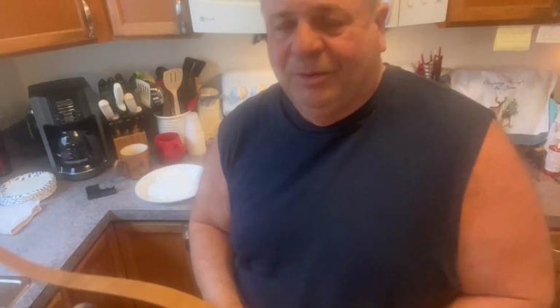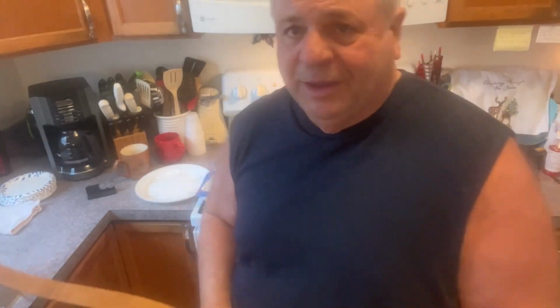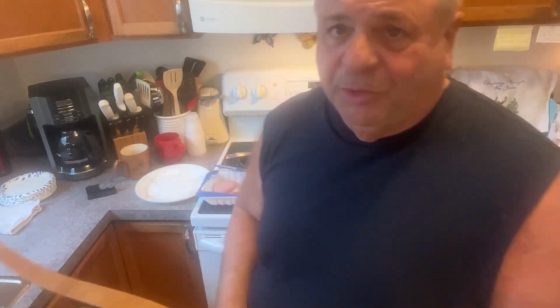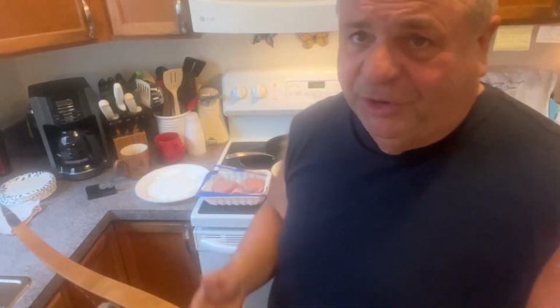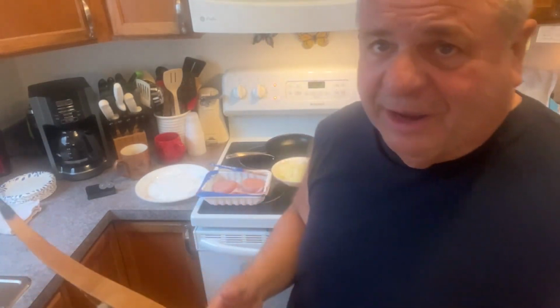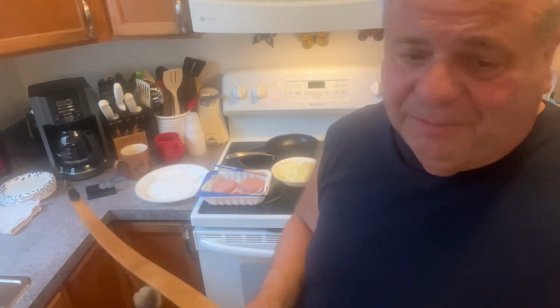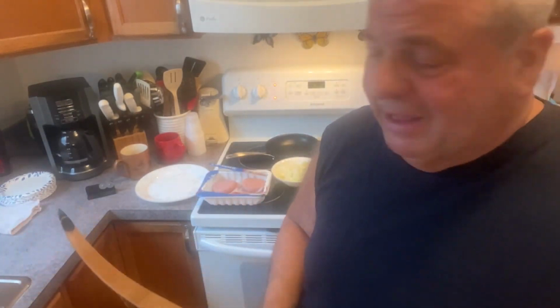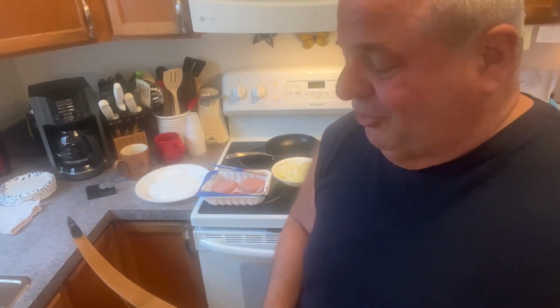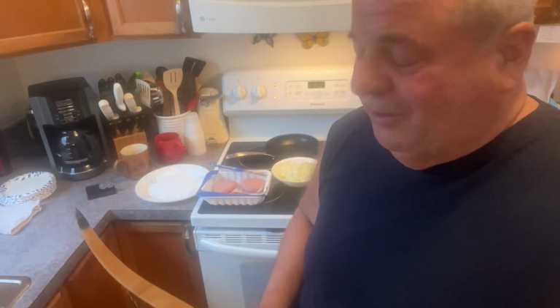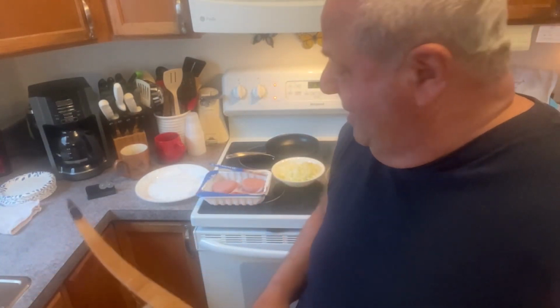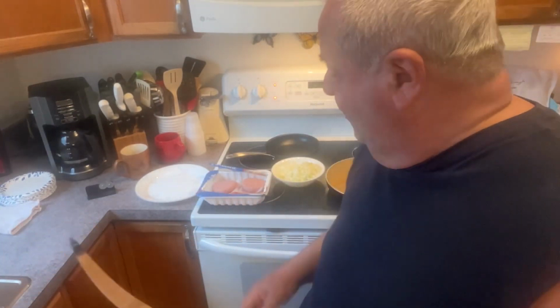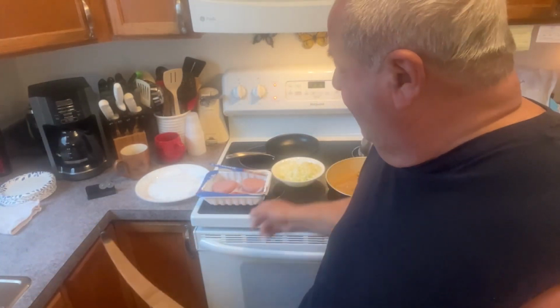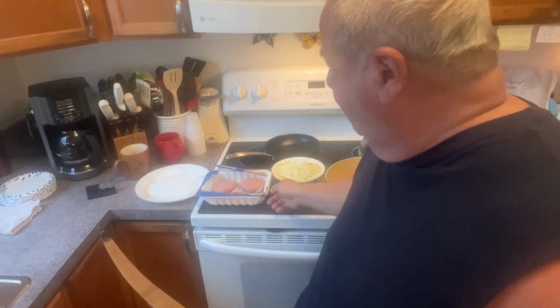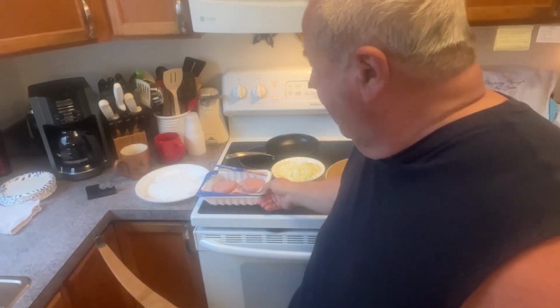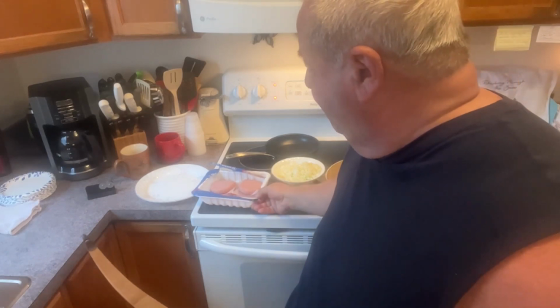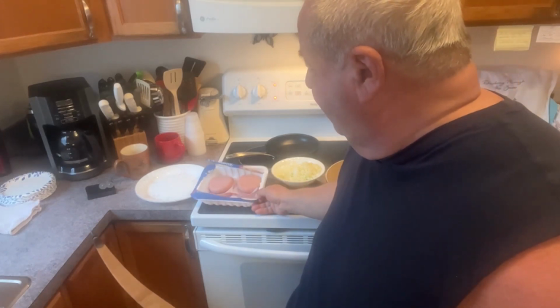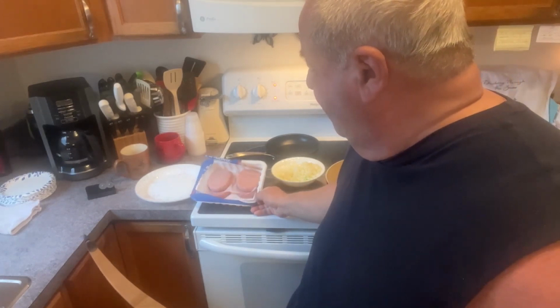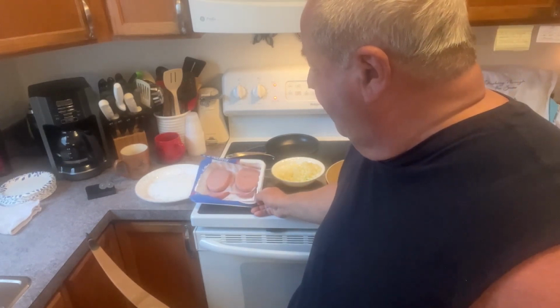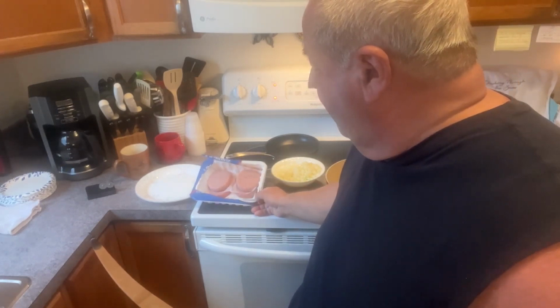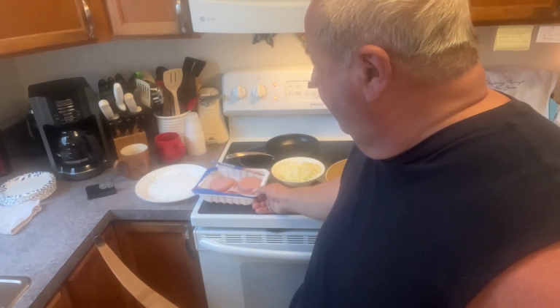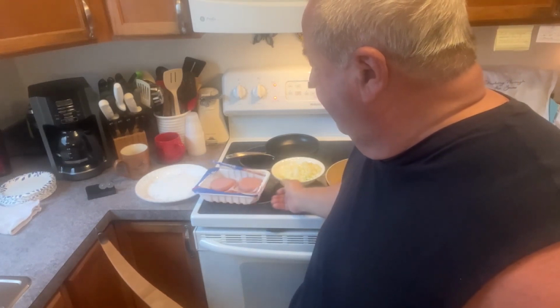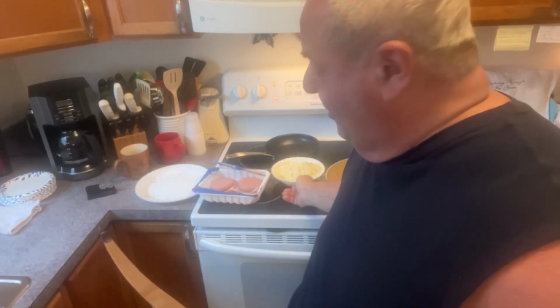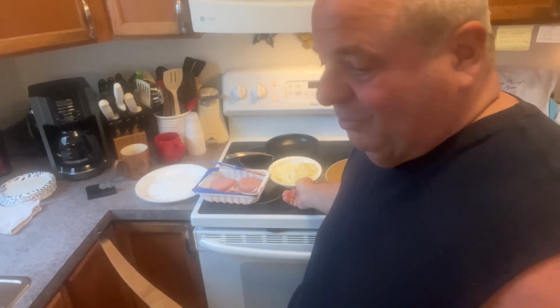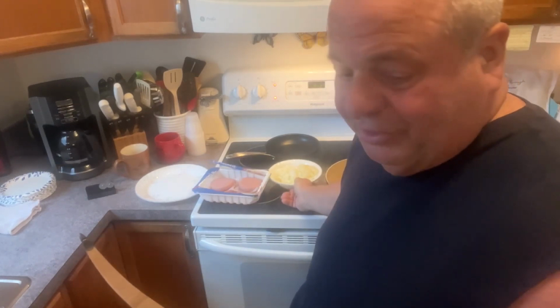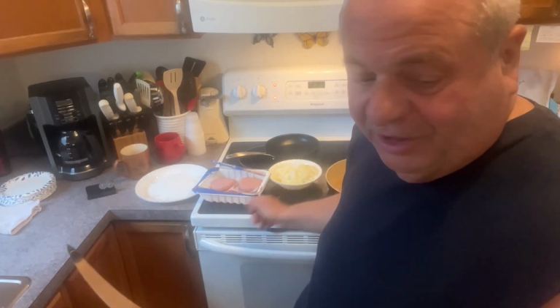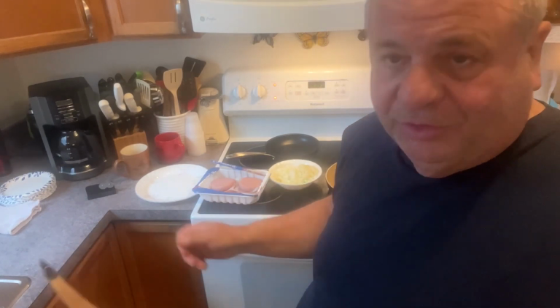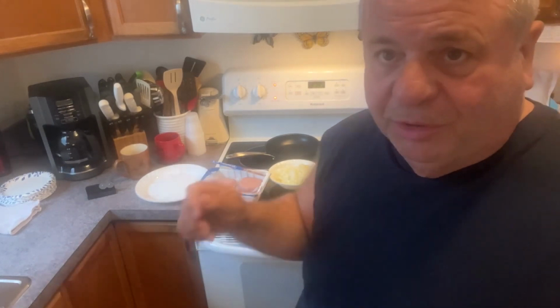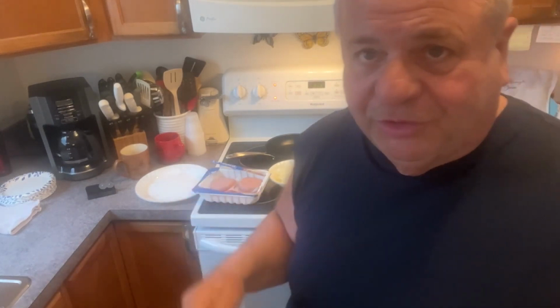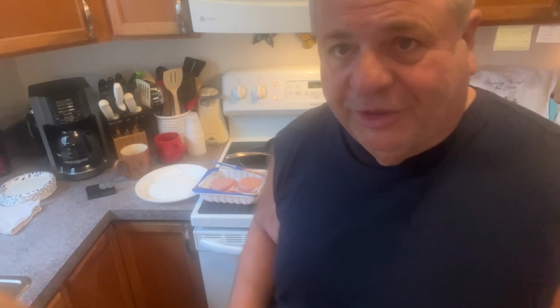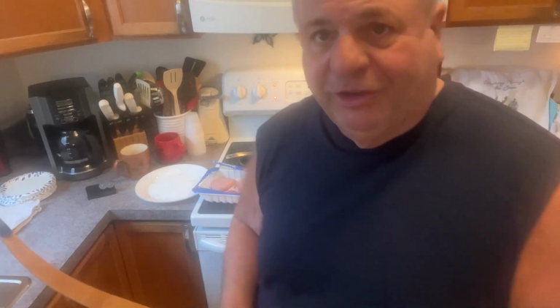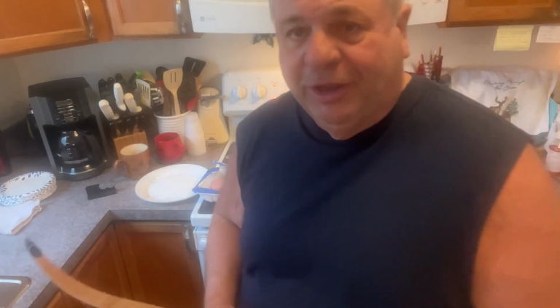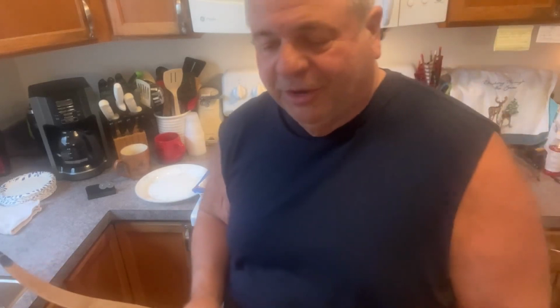Most of you know I have that meat allergy now, so tonight I'm going to make some turkey burgers, some sautéed onions, and put a little stuff in the turkey burgers.